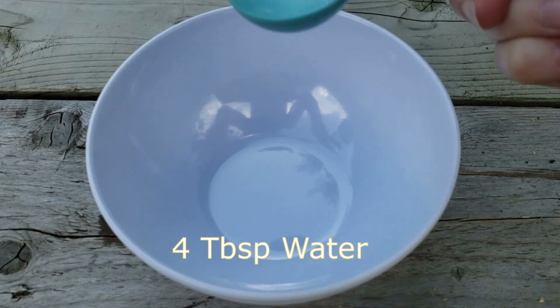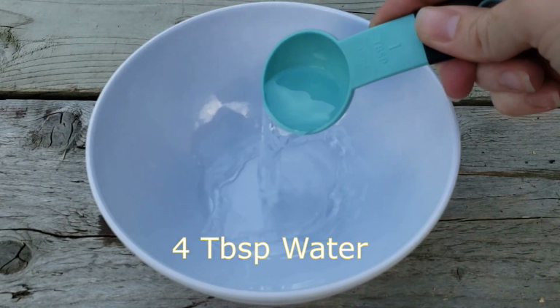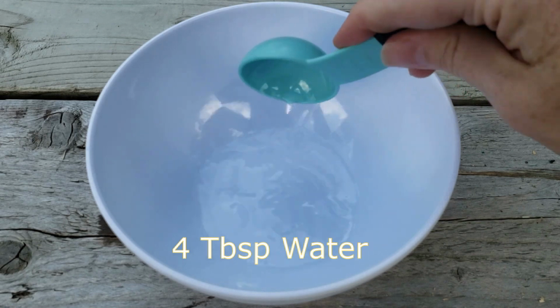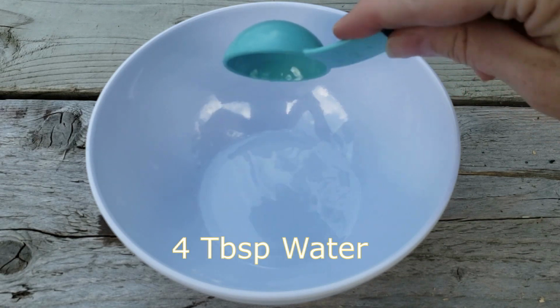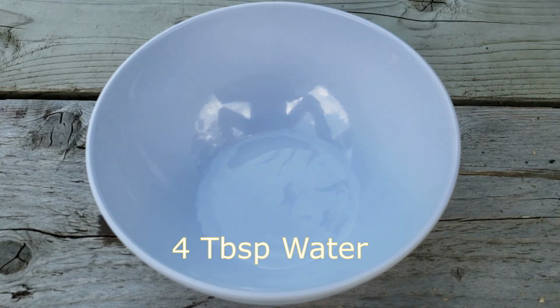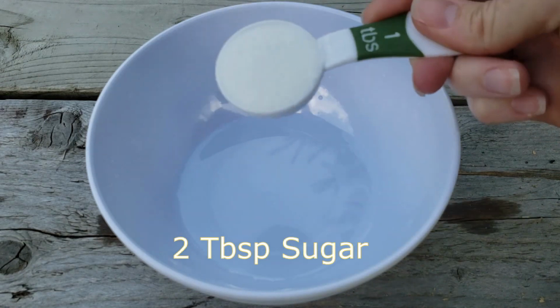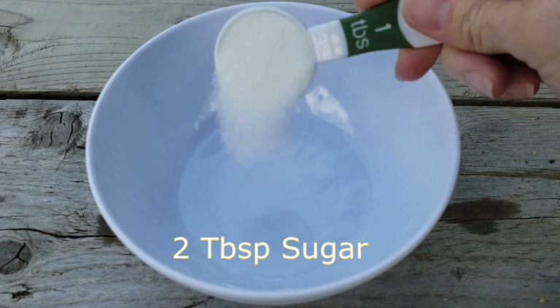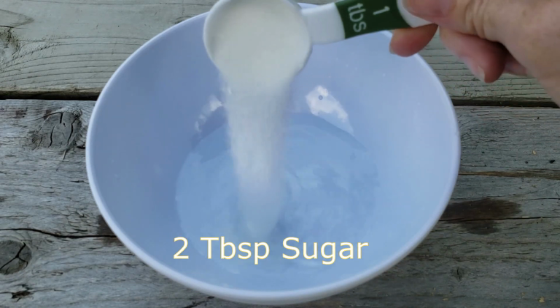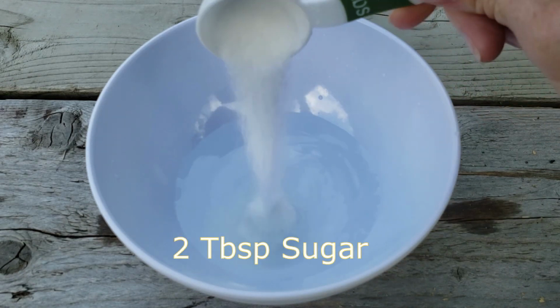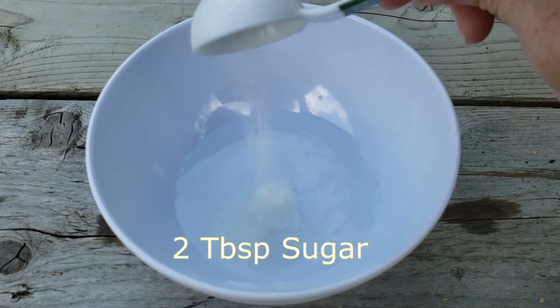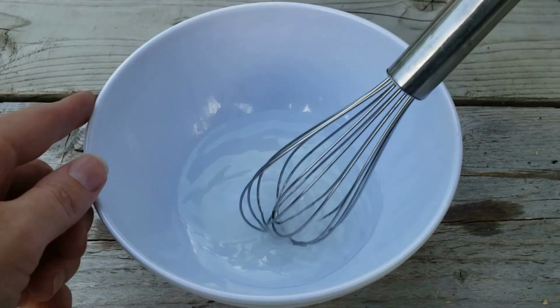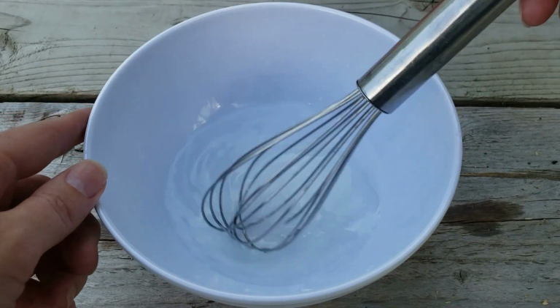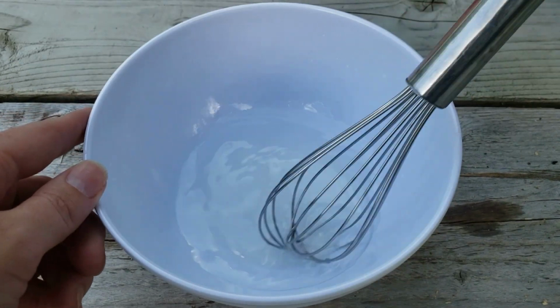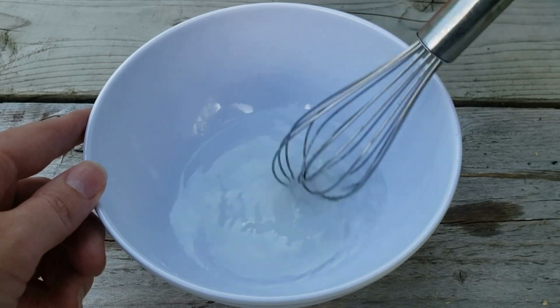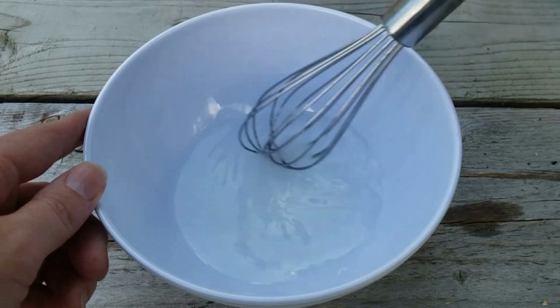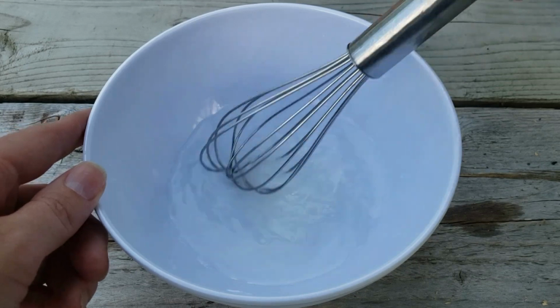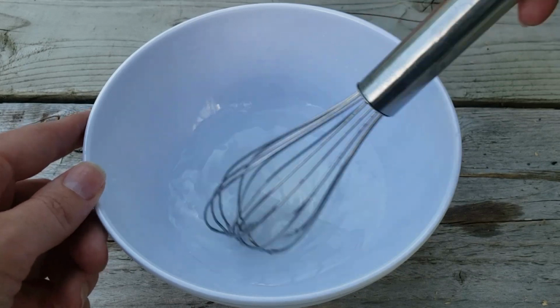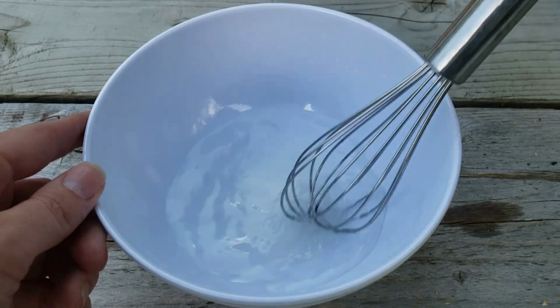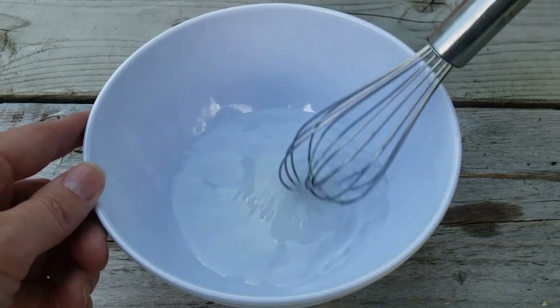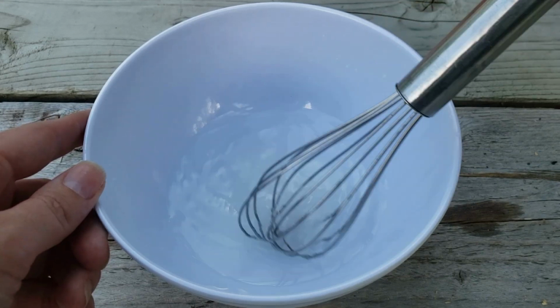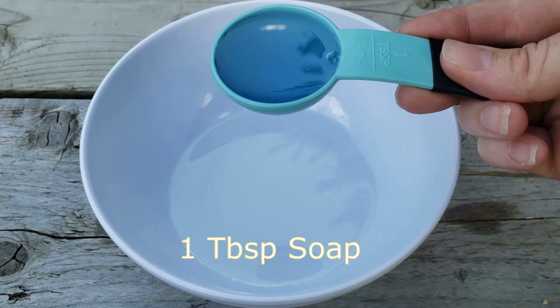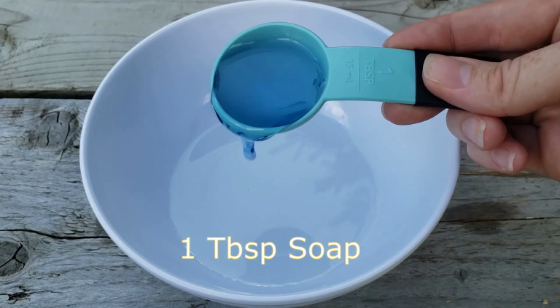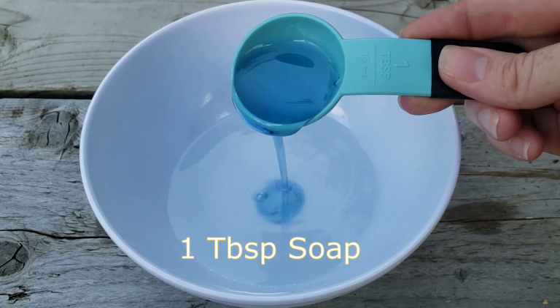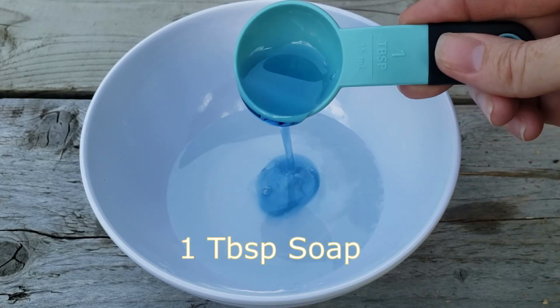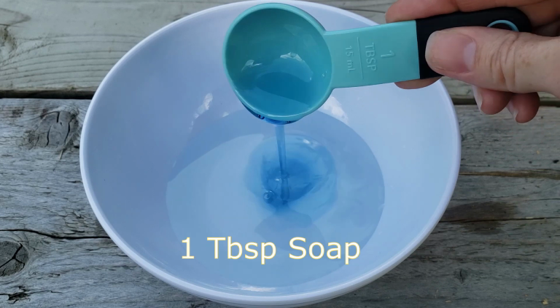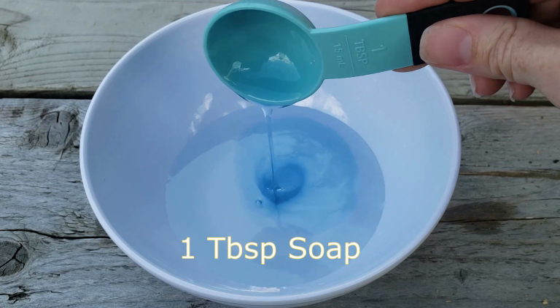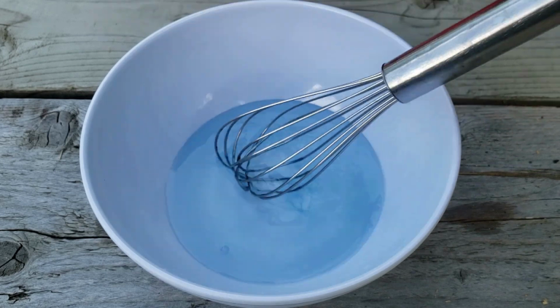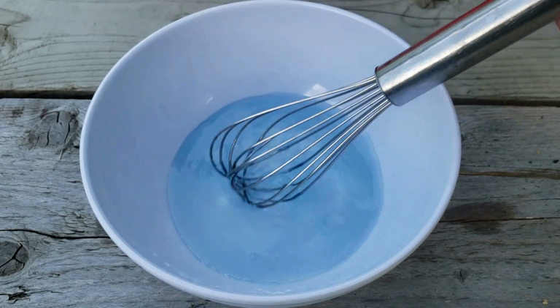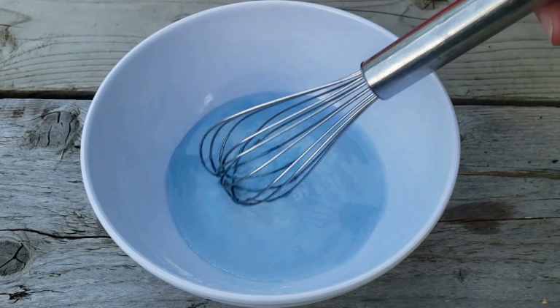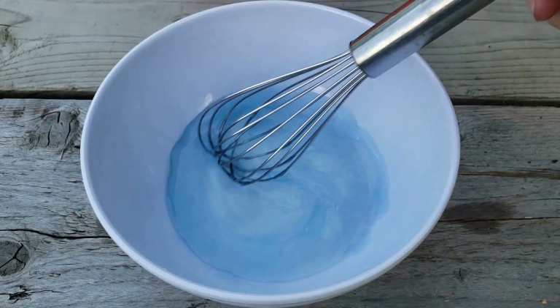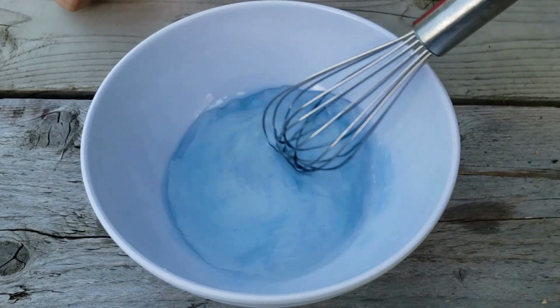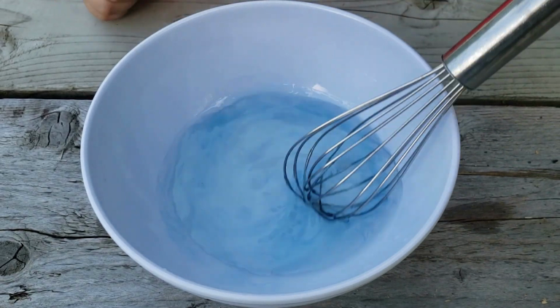Add four tablespoons of water and two tablespoons of sugar. Stir it together until the sugar is completely dissolved. Then add one tablespoon of soap and stir it gently until it's combined.